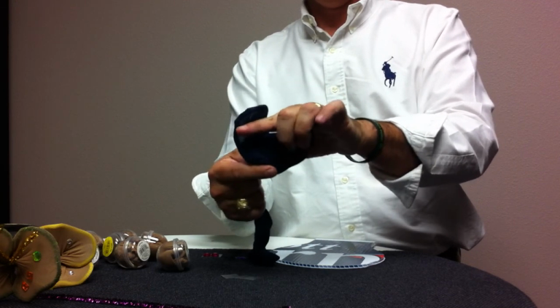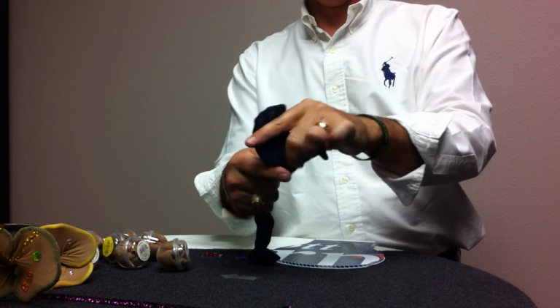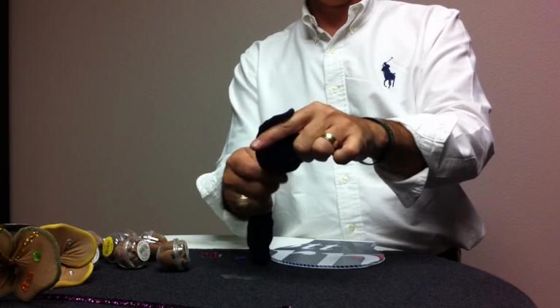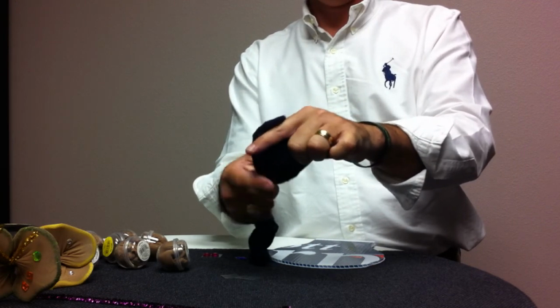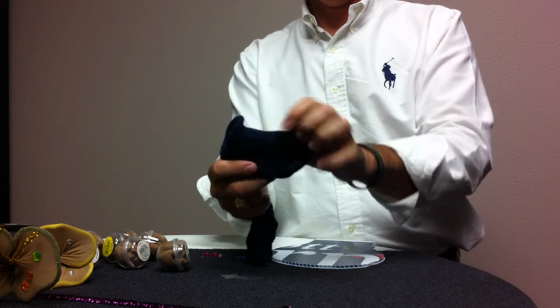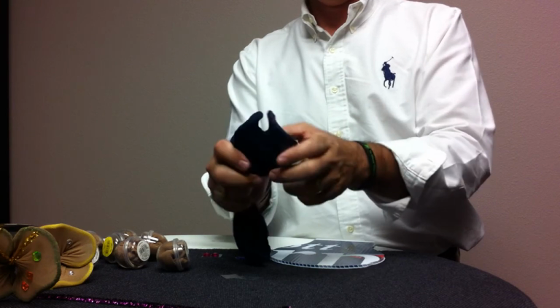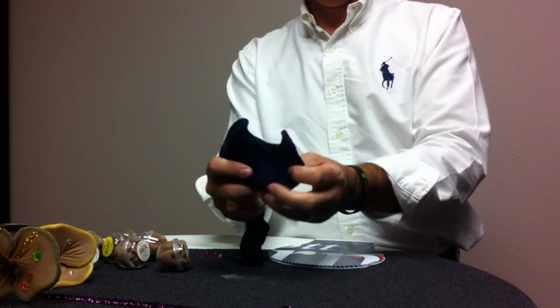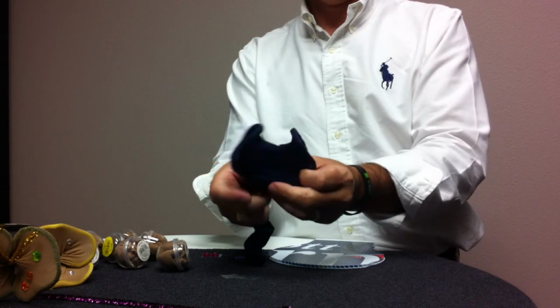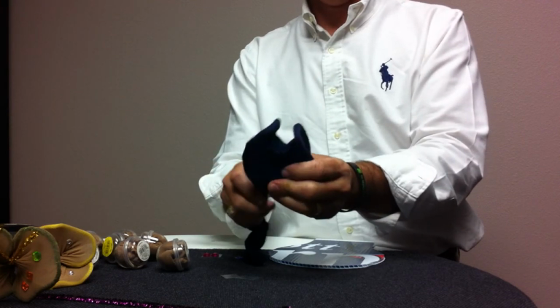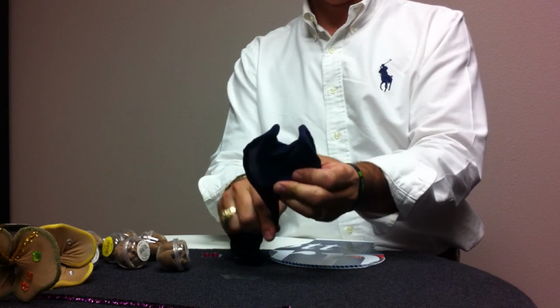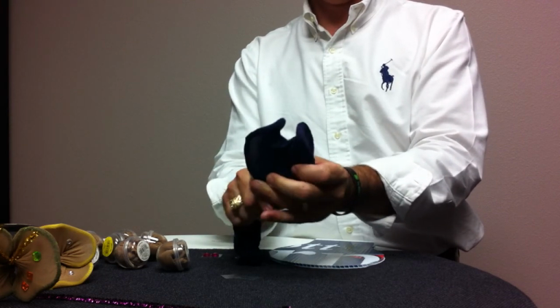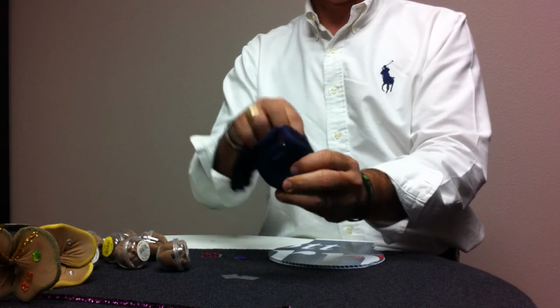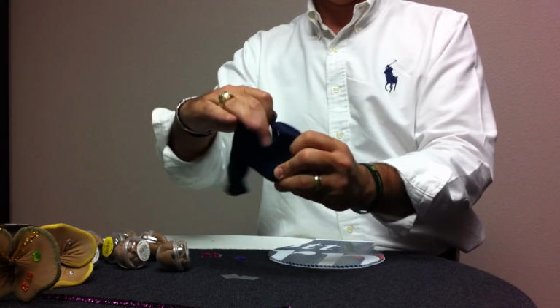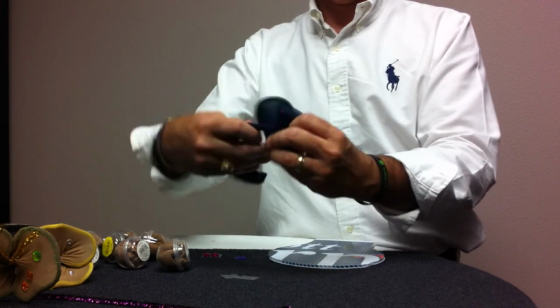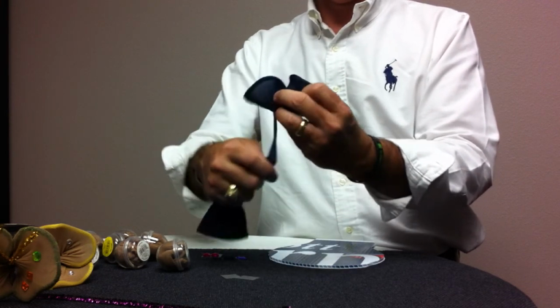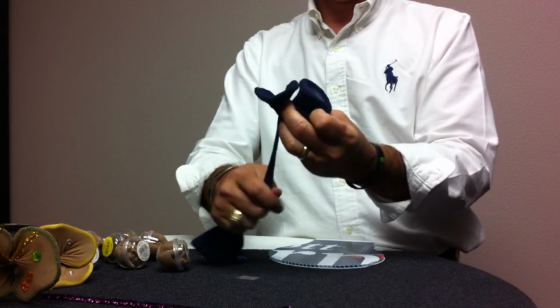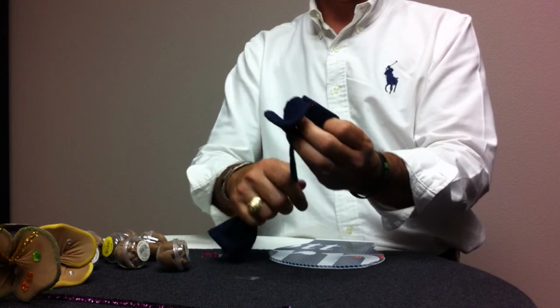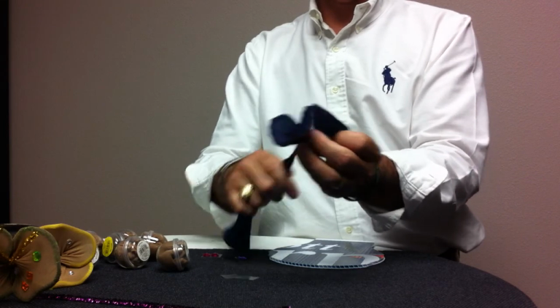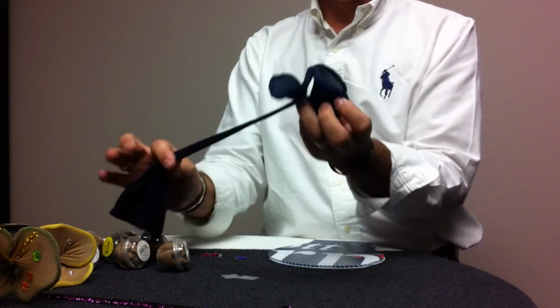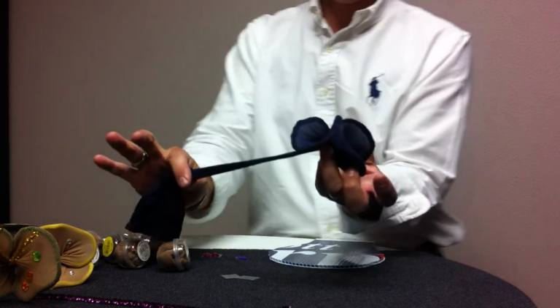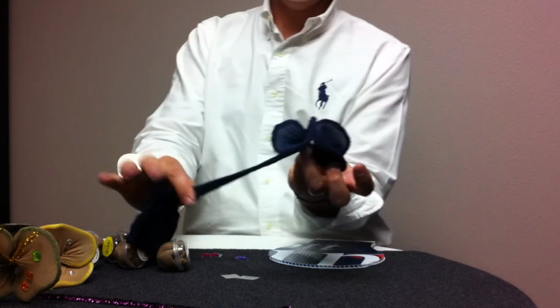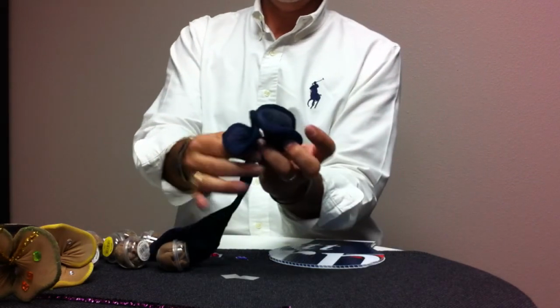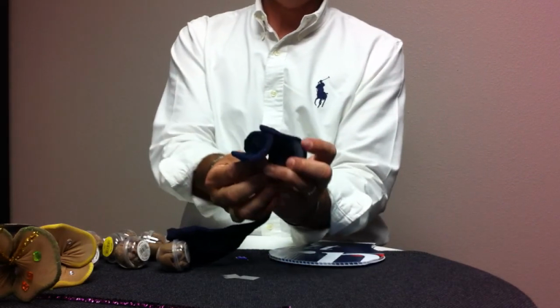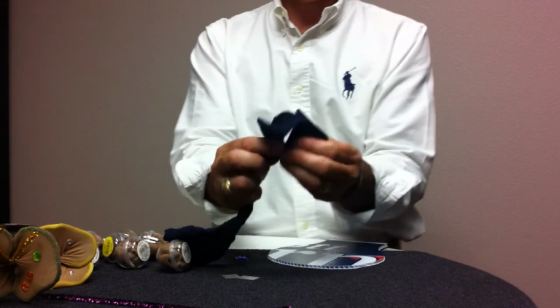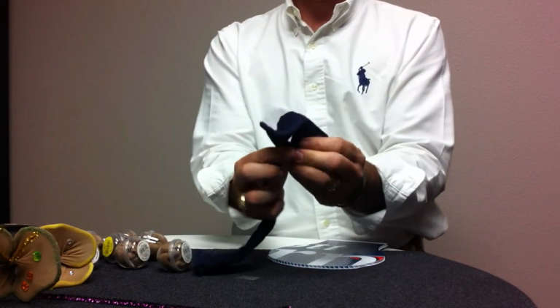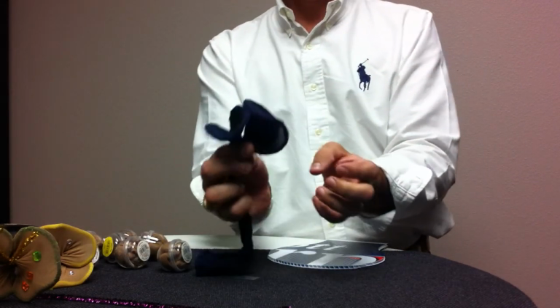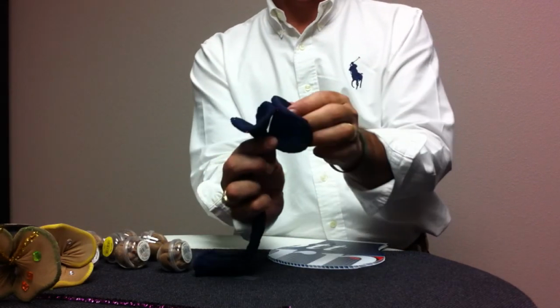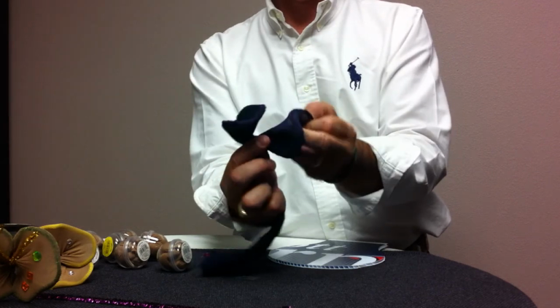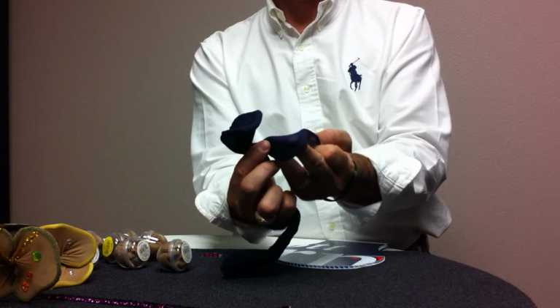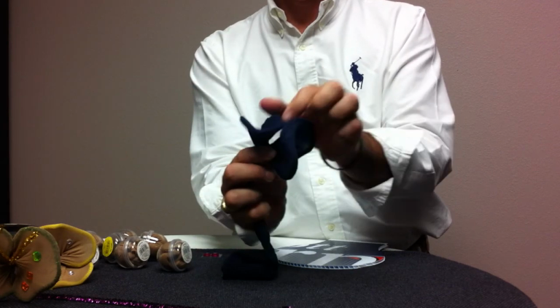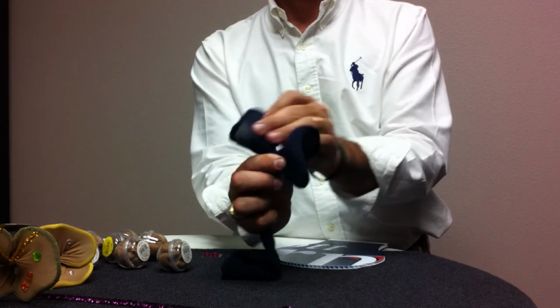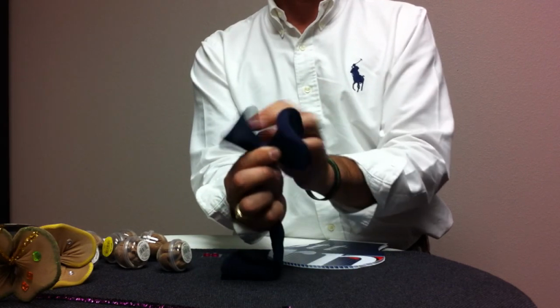It looks like we have big ears. I'm simply going to take my excess pantyhose, pull it tight, wrap it around tightly. So this is what I have — something that looks like two big ears.